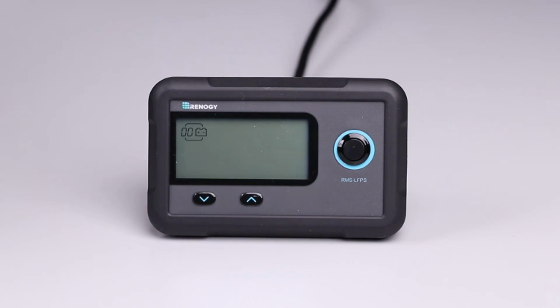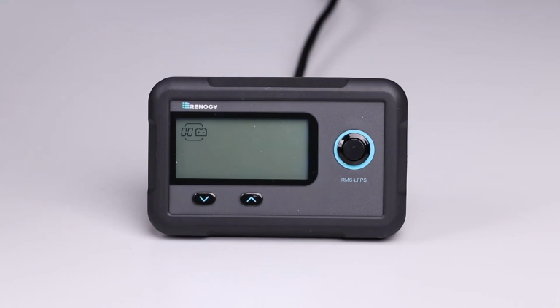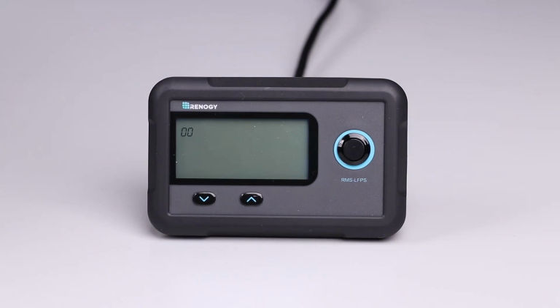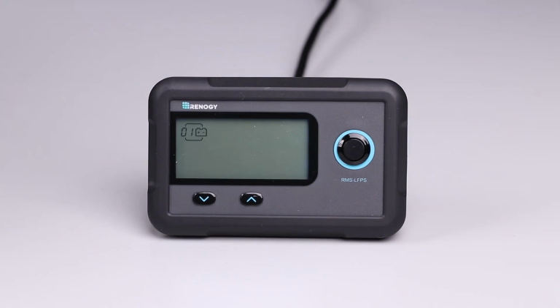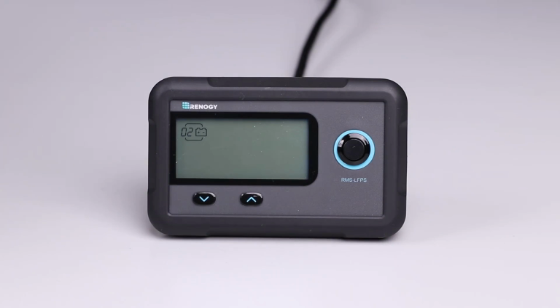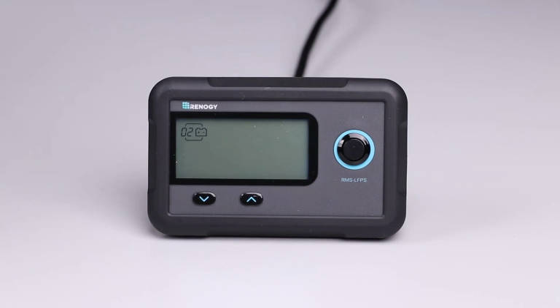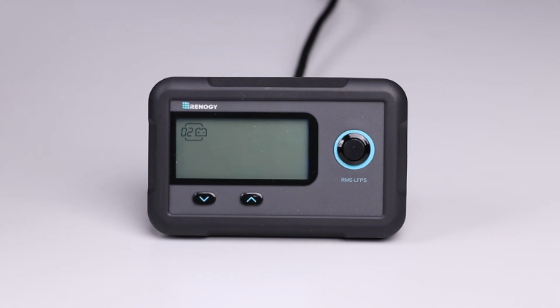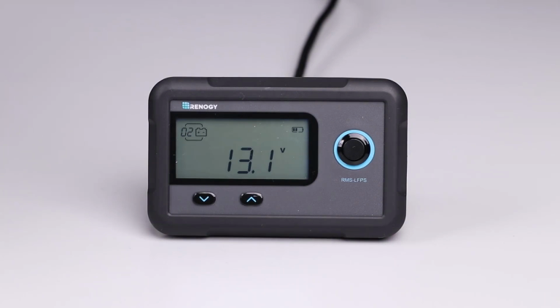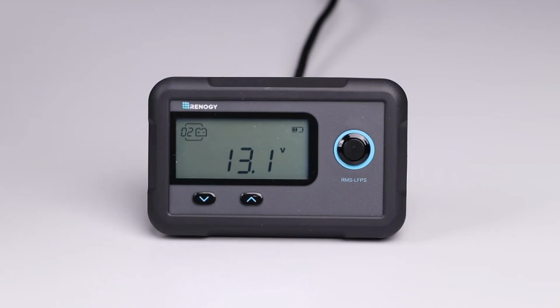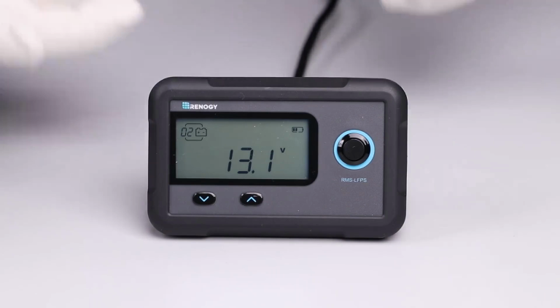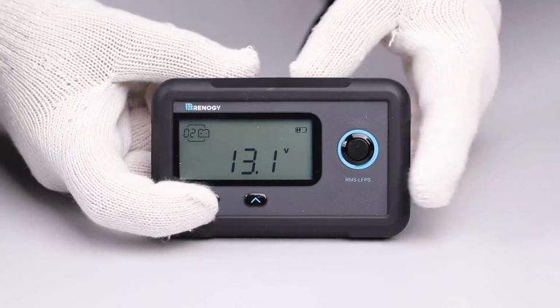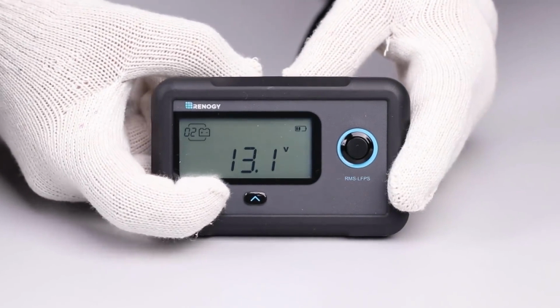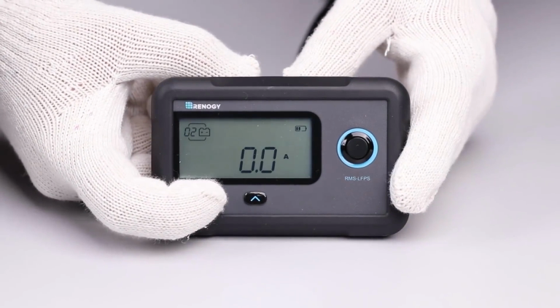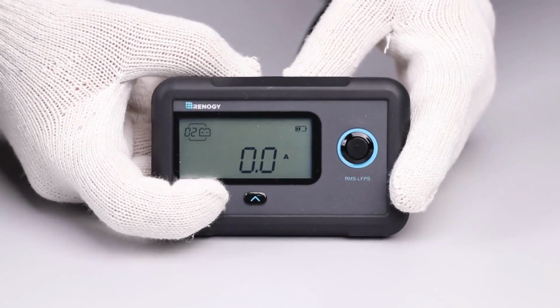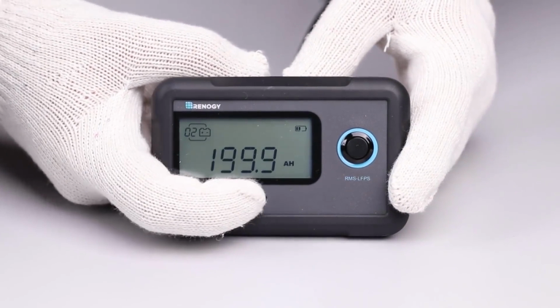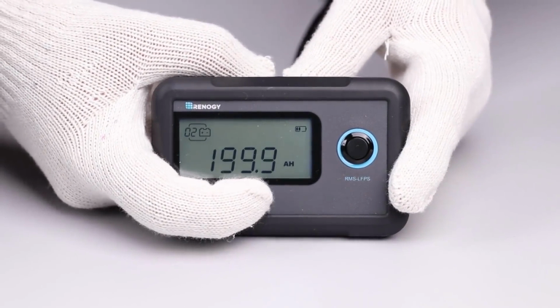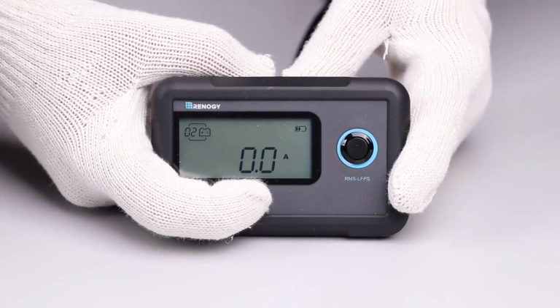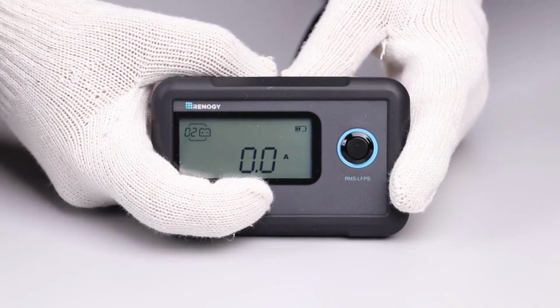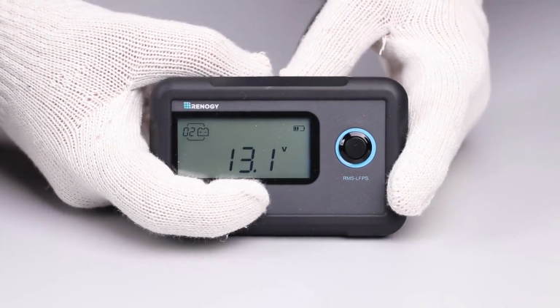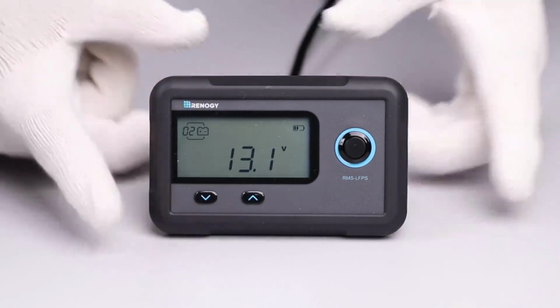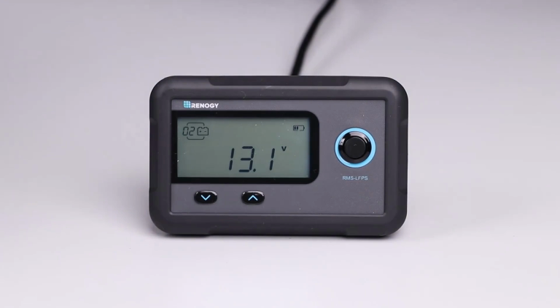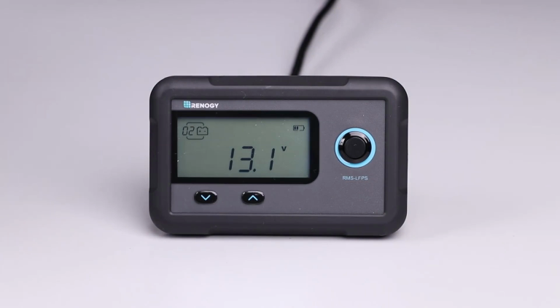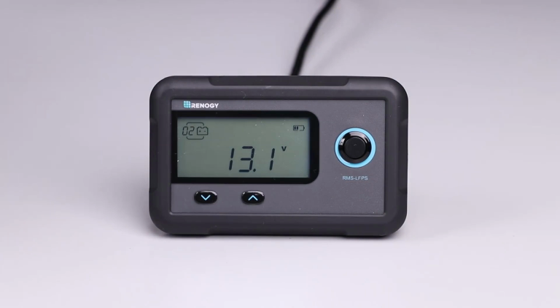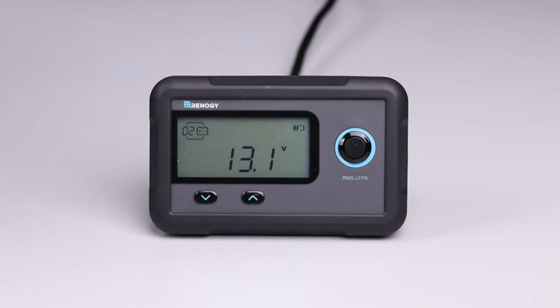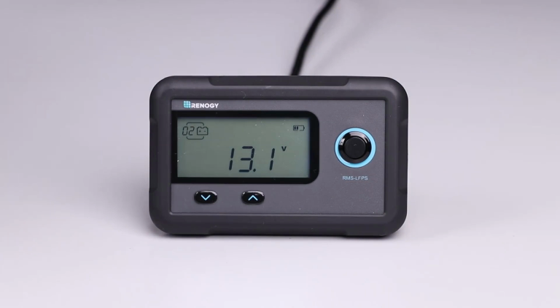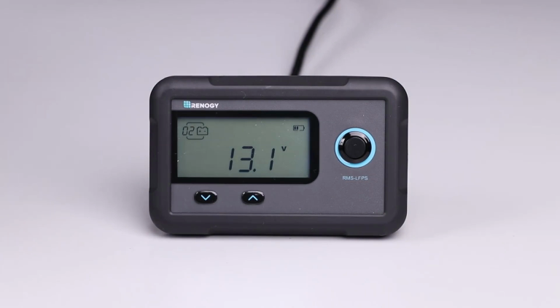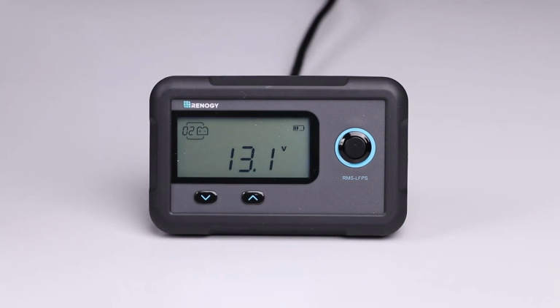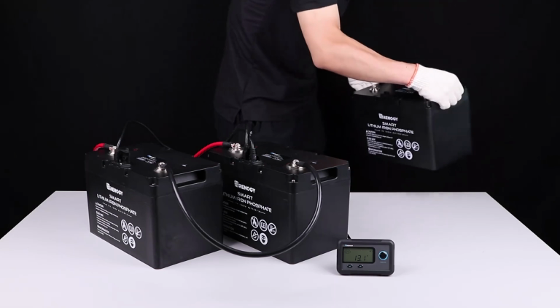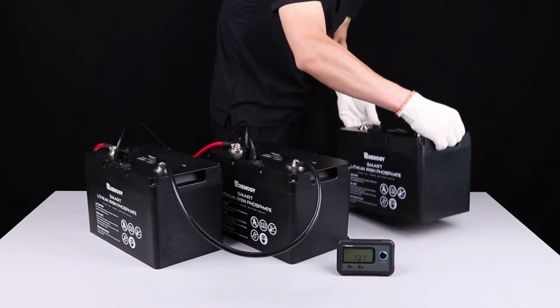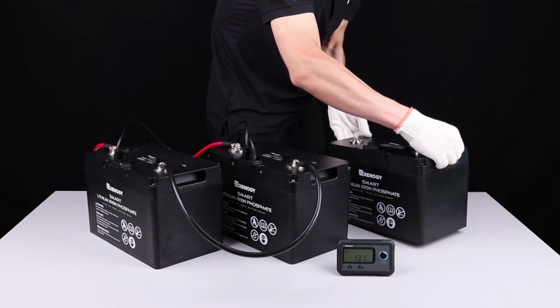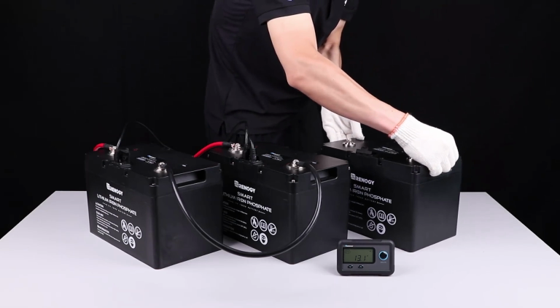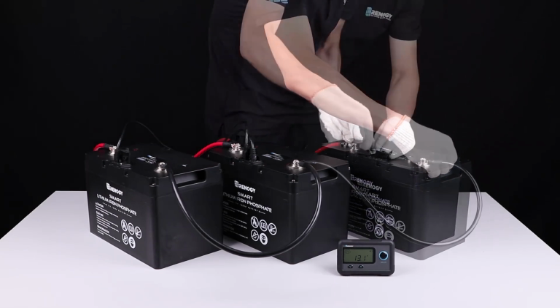After the connection, please first press the power button on the monitoring screen to activate the battery or the battery bank. You may then press the page up or page down button to scroll through different battery information.